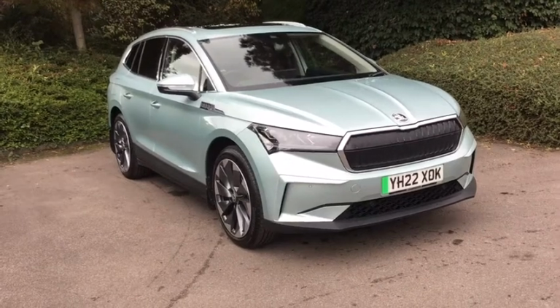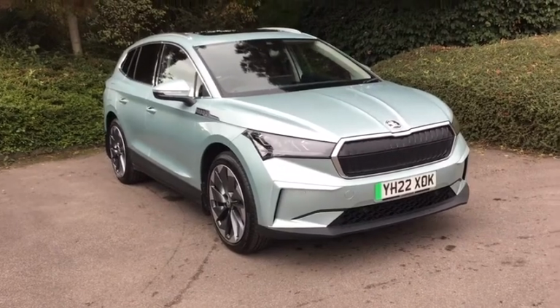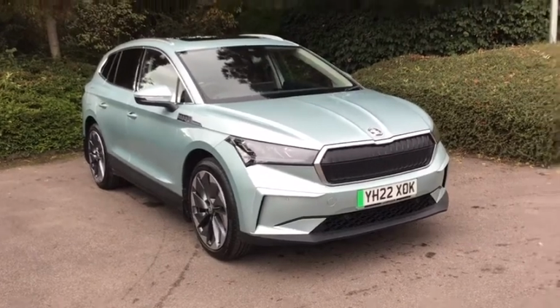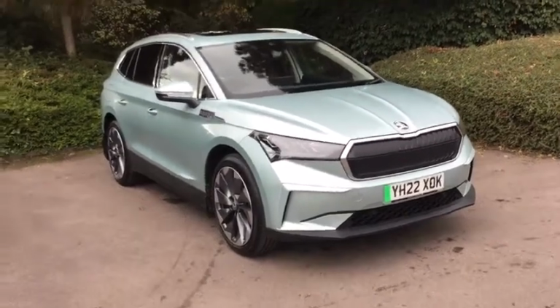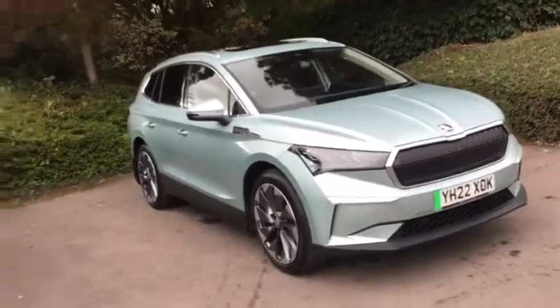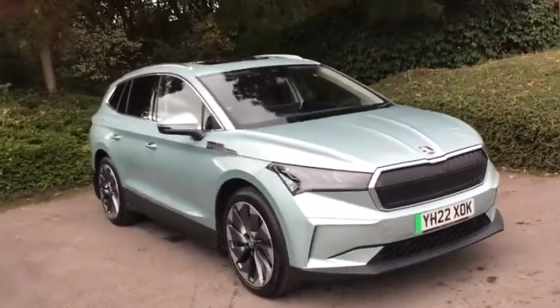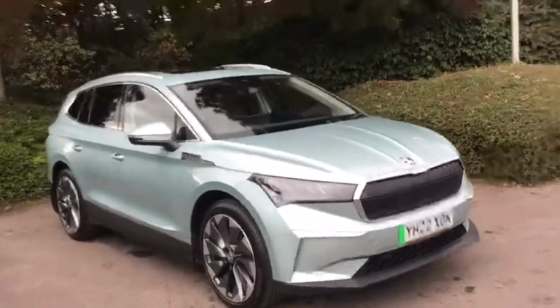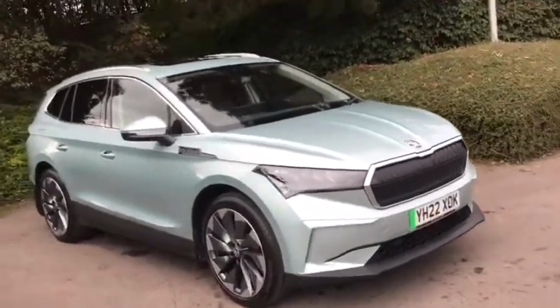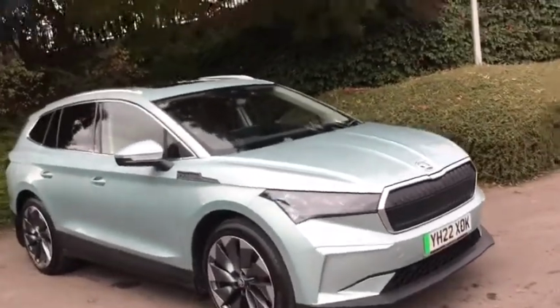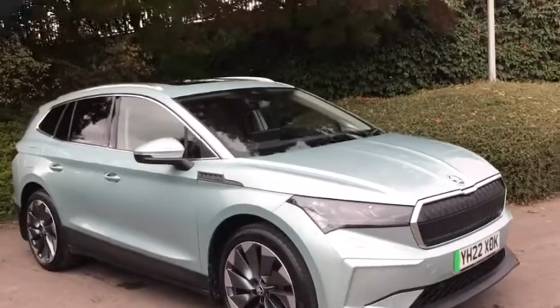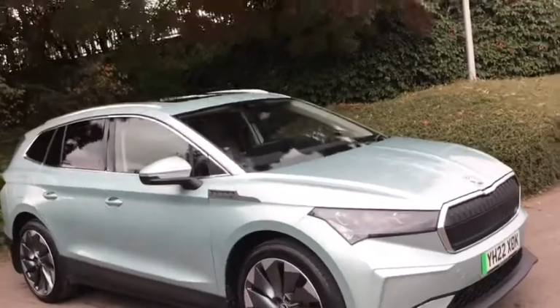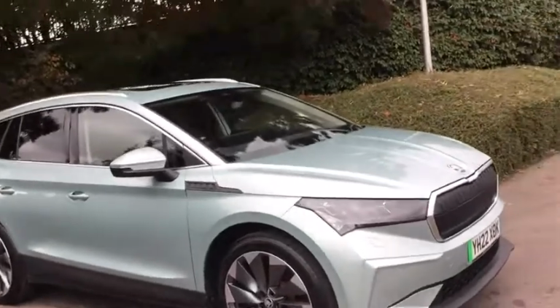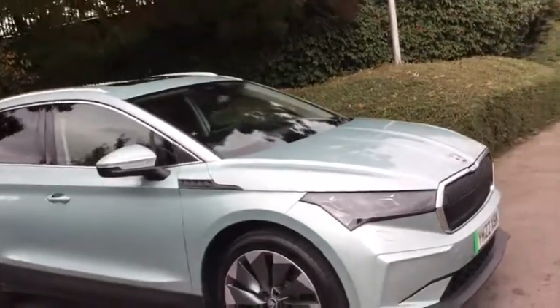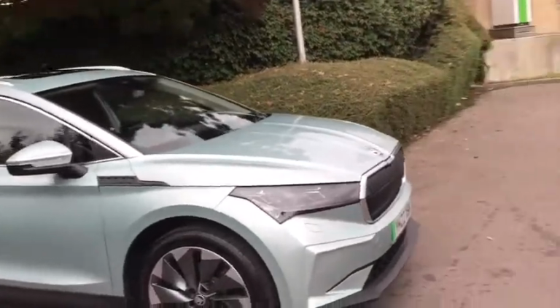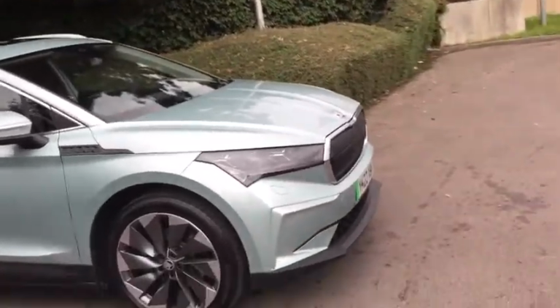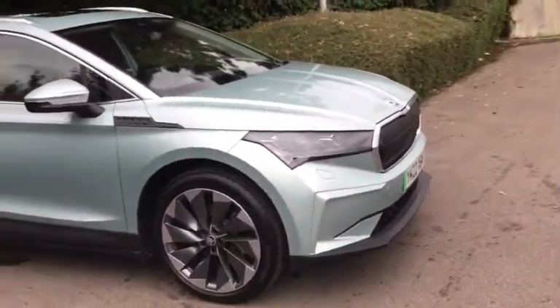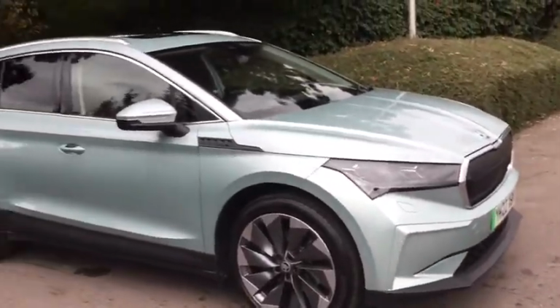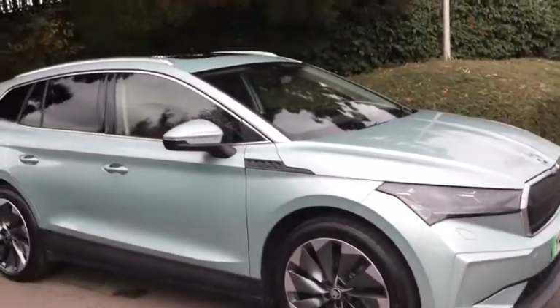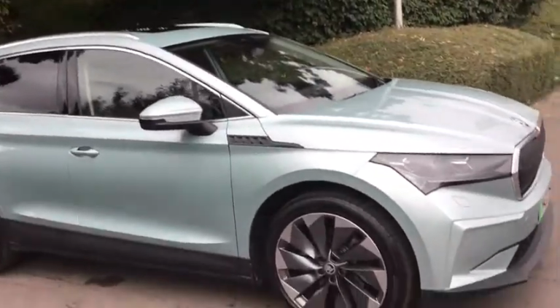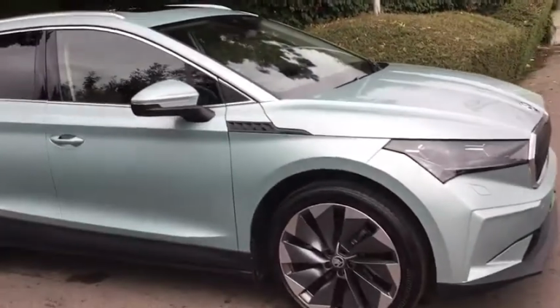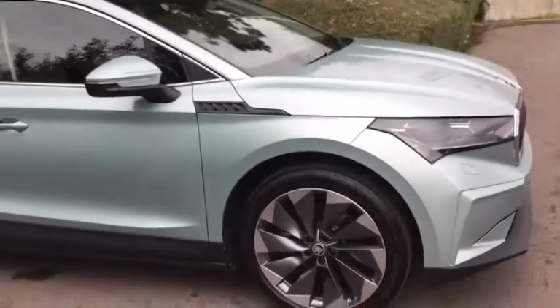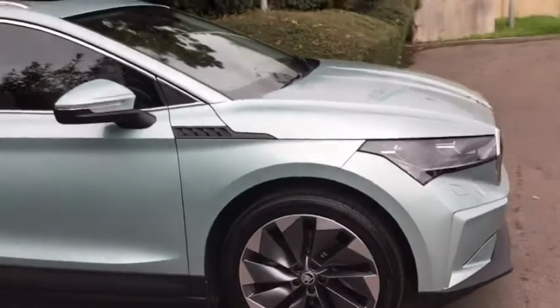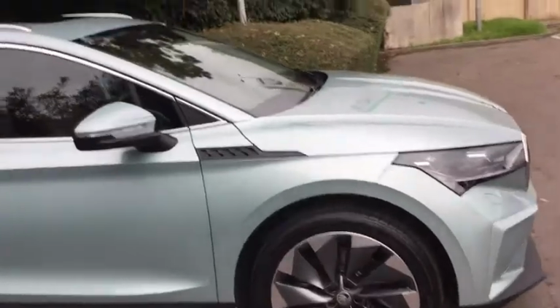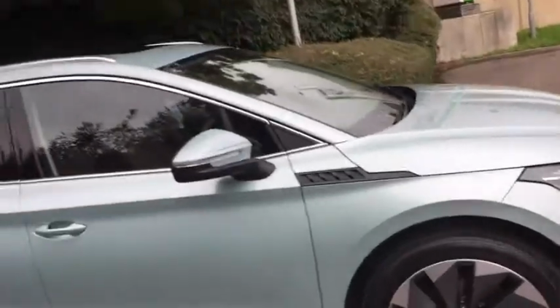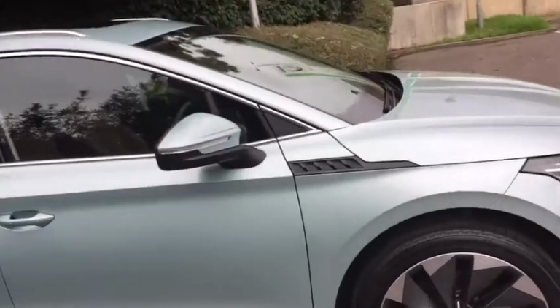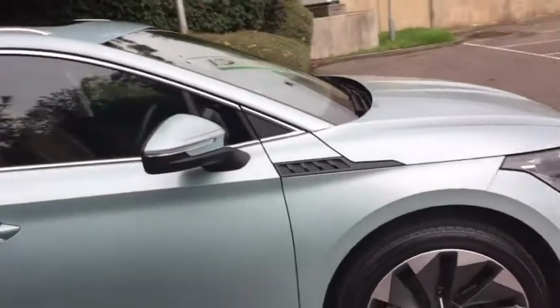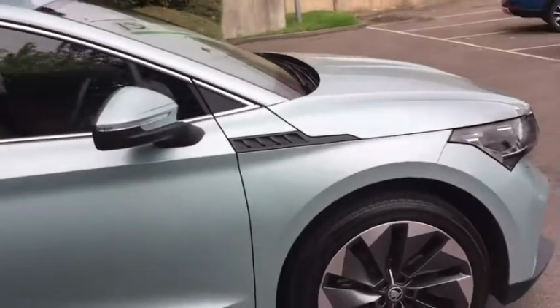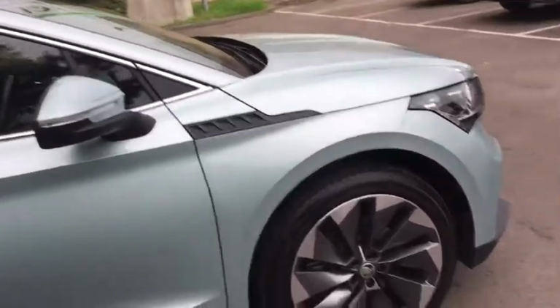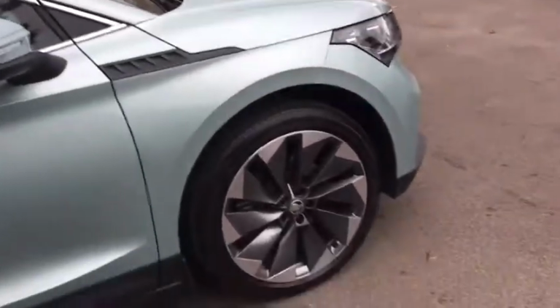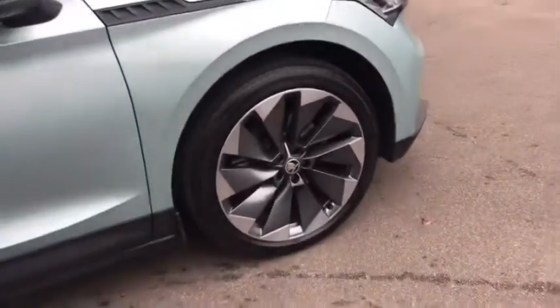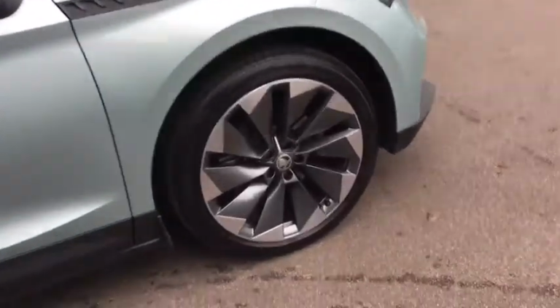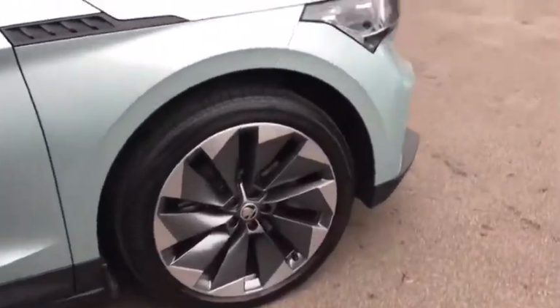Hi there, welcome to DM Keith. I'm just going to show you around this beautiful Skoda Enyaq. A lovely car we've got in the 22 plate. It's in this beautiful Arctic Silver. It is the 60 model, 132 kWh. These lovely 21-inch alloys as well.